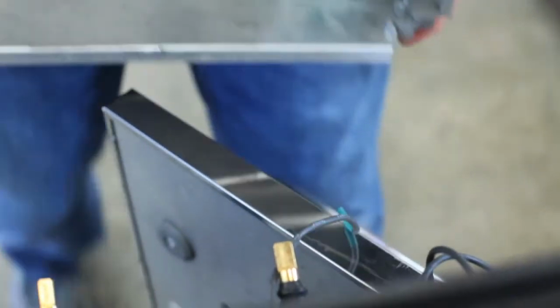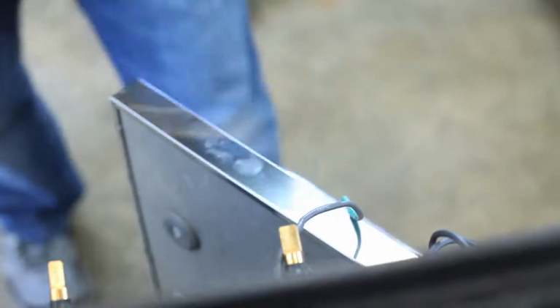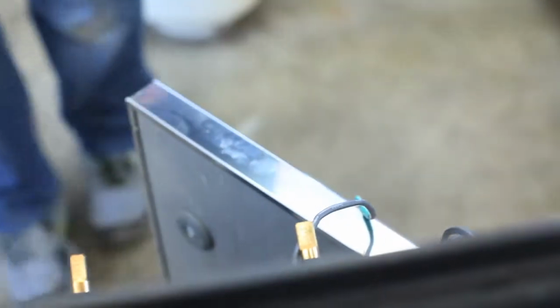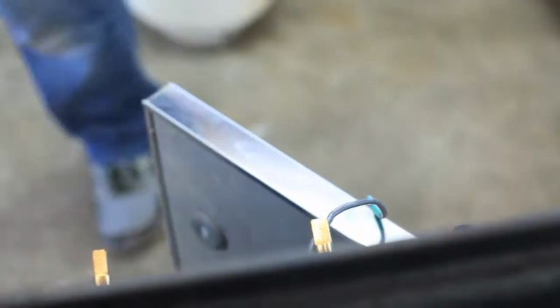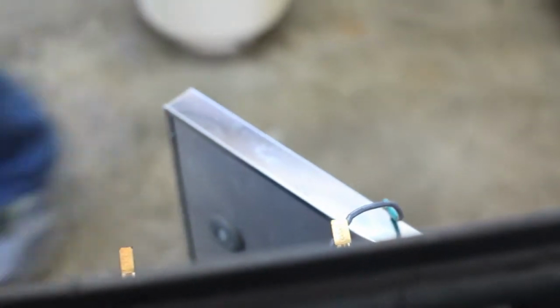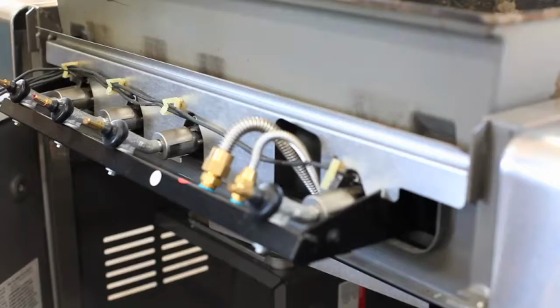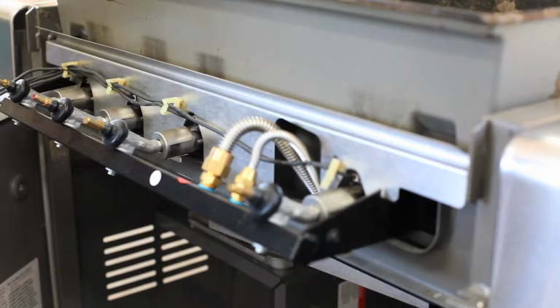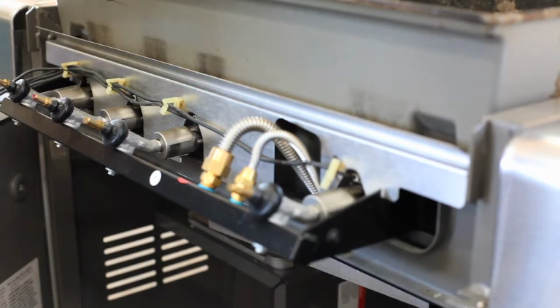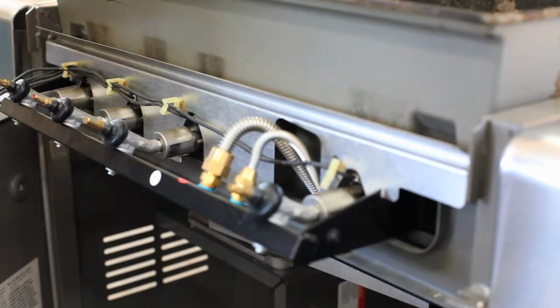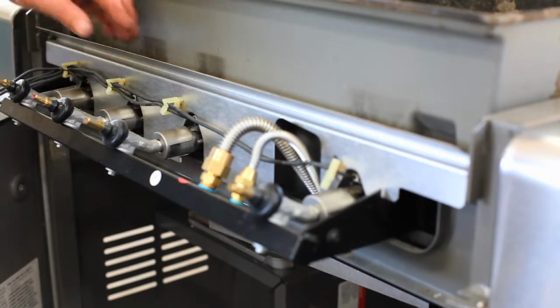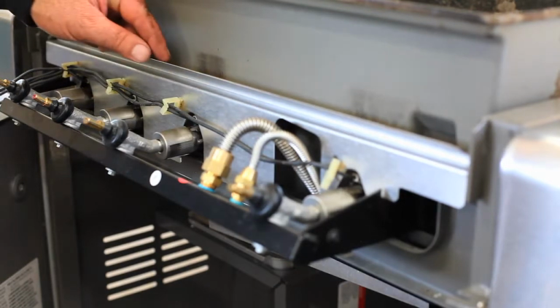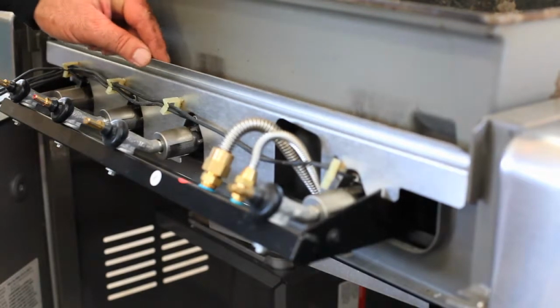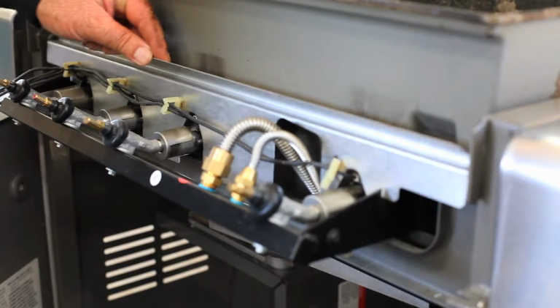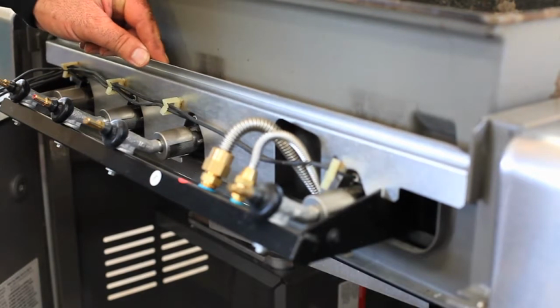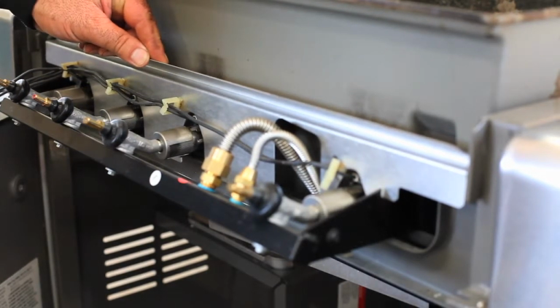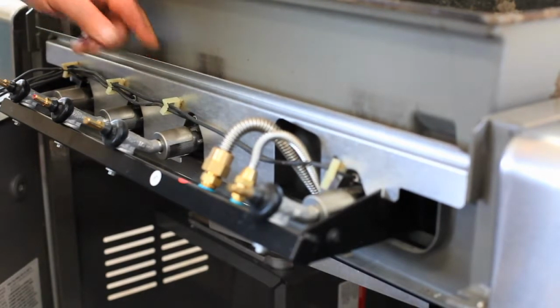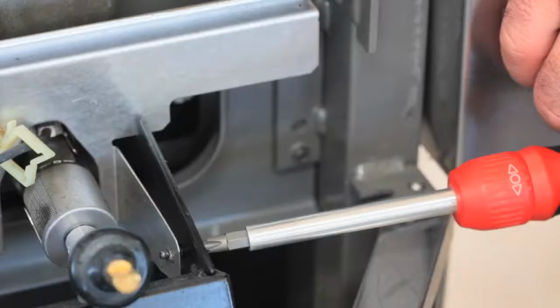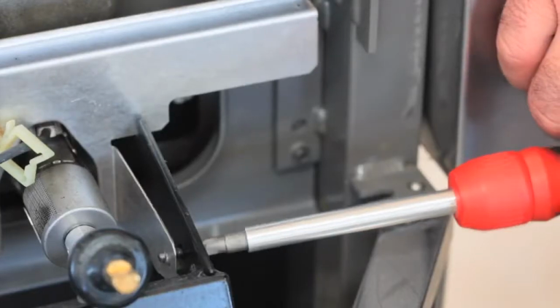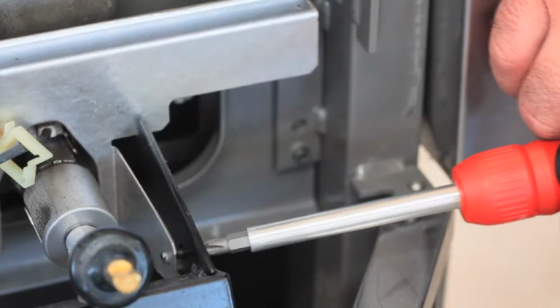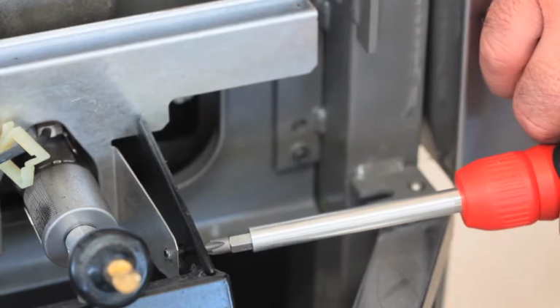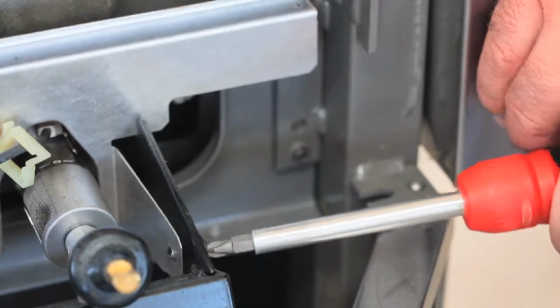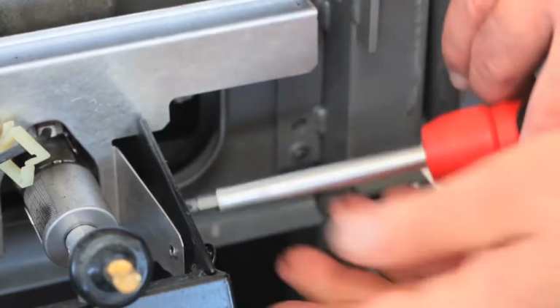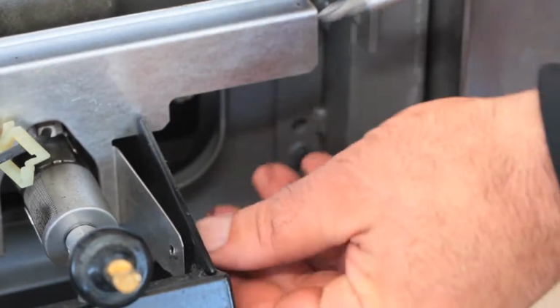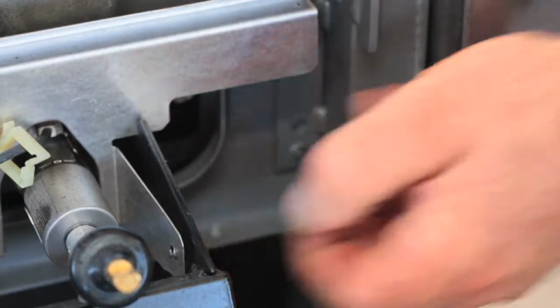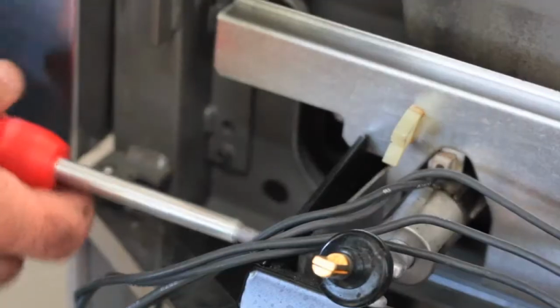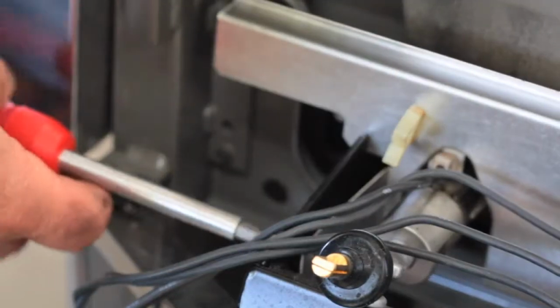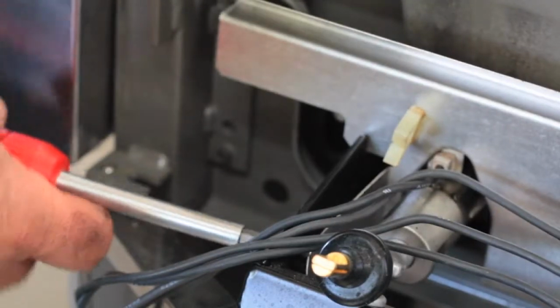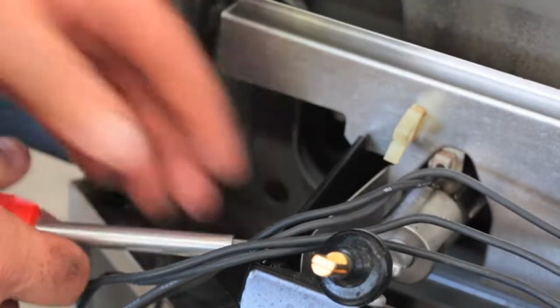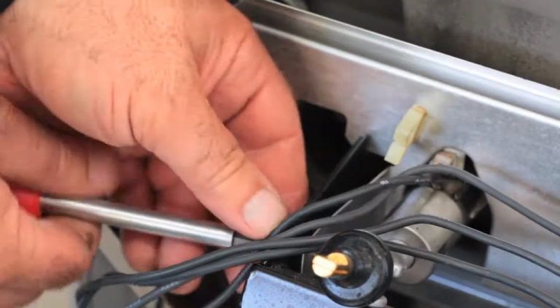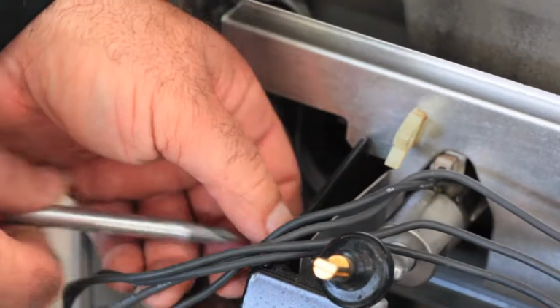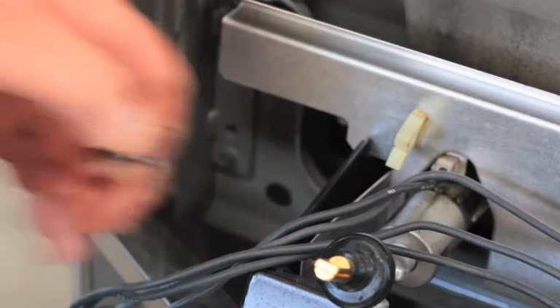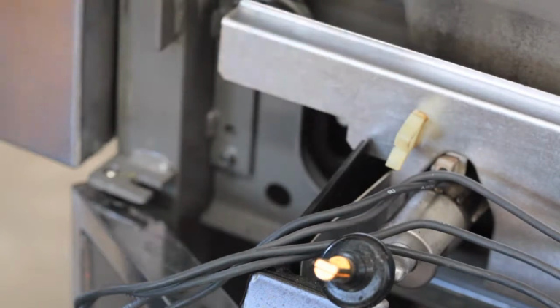Carry the control panel to a work surface — you're going to need to work on it separately from the grill. A stainless steel heat shield holds plastic clips that support the wires, and this shield is held in place with screws, one at each end.